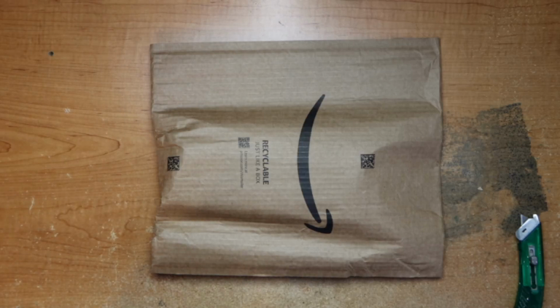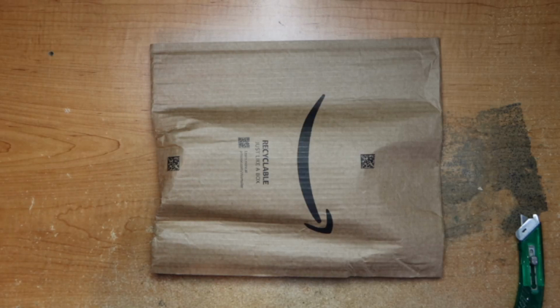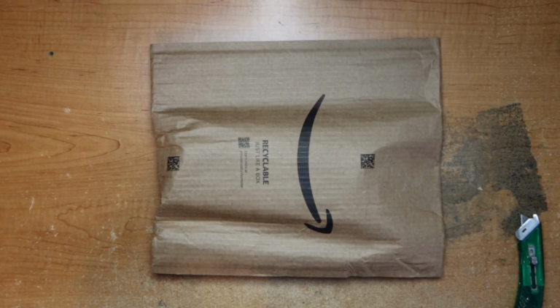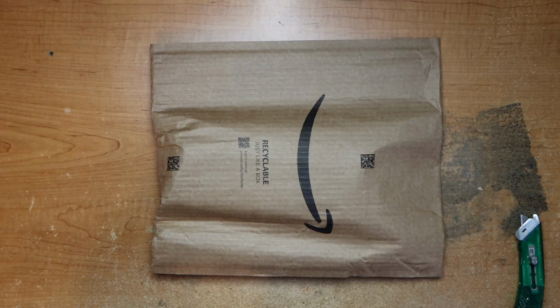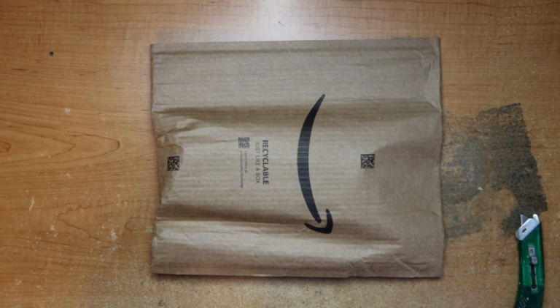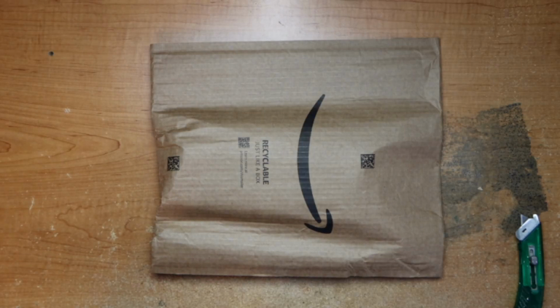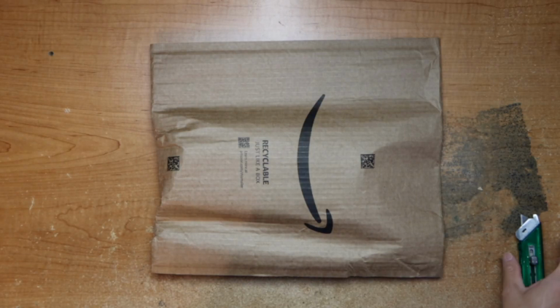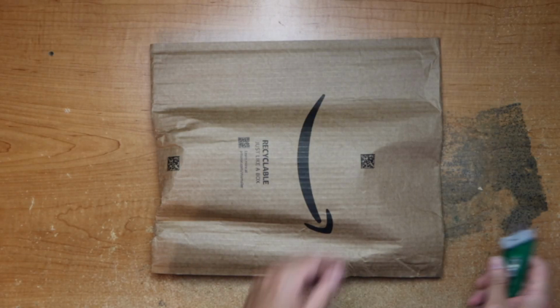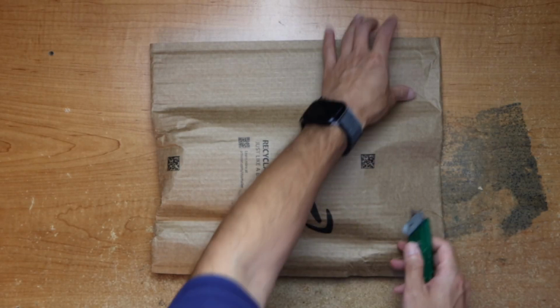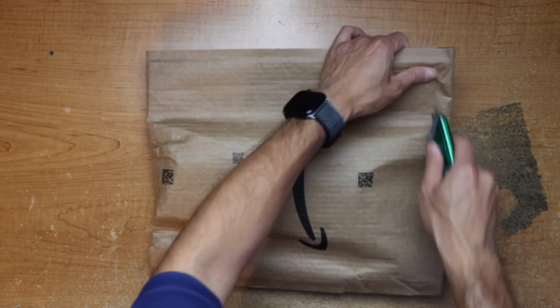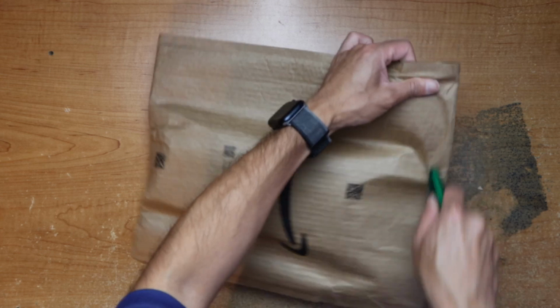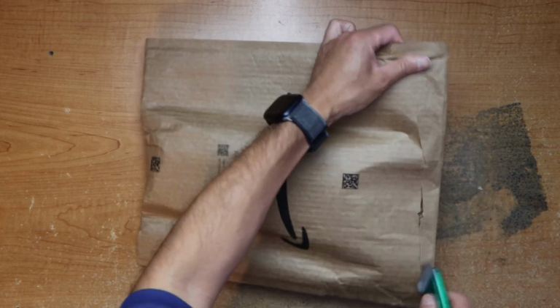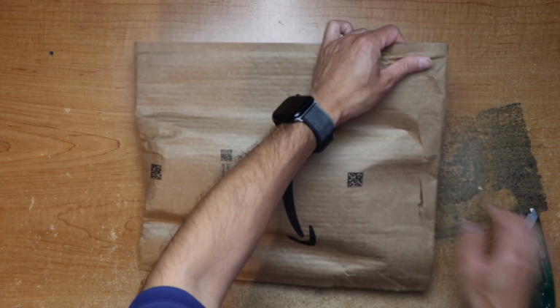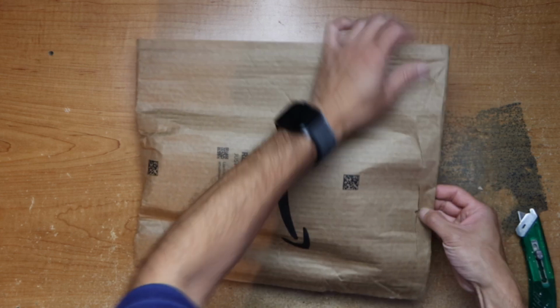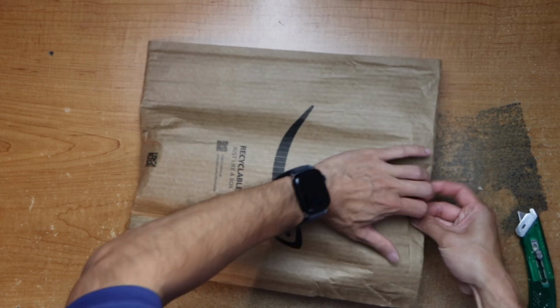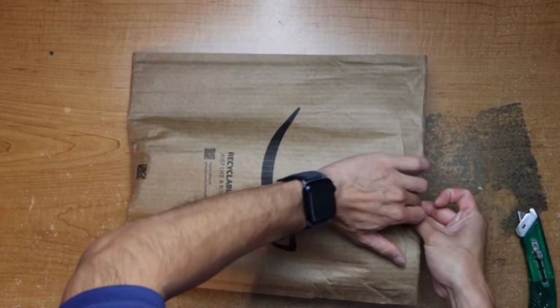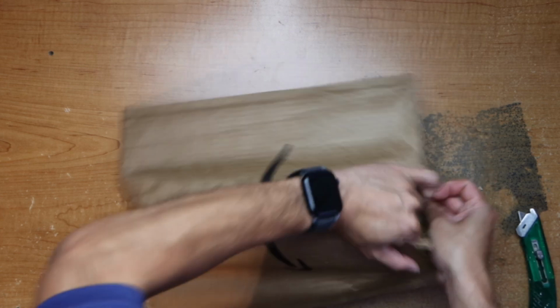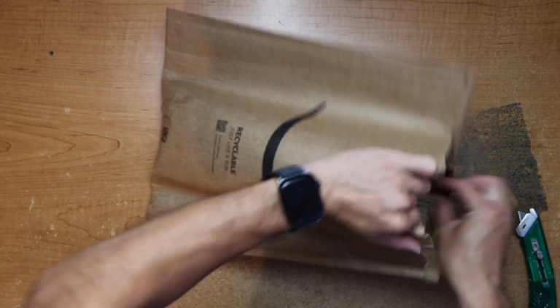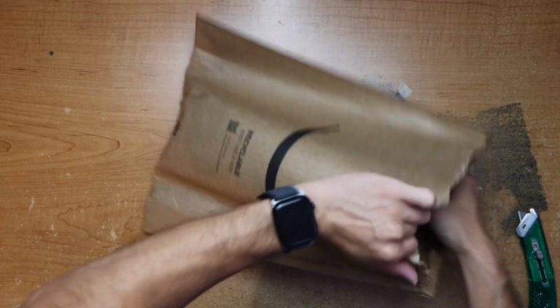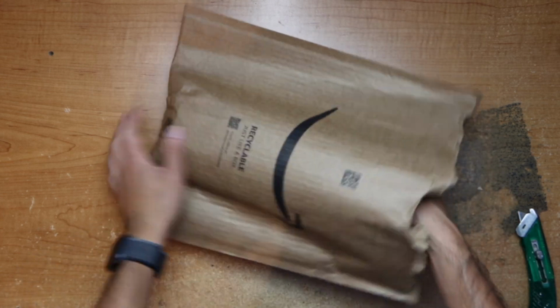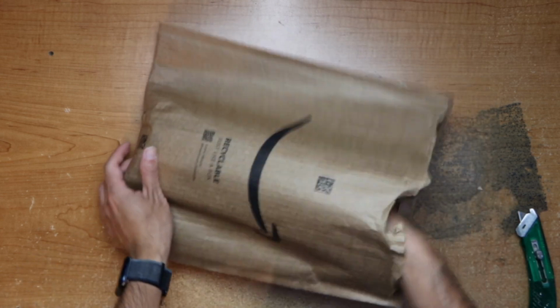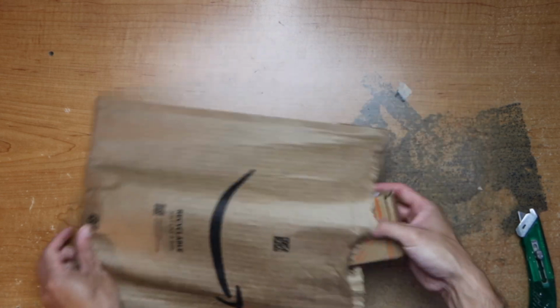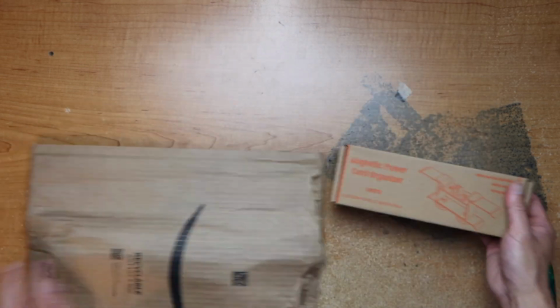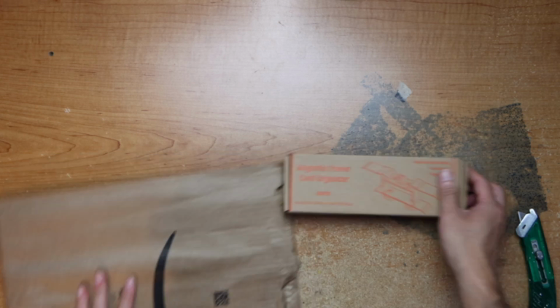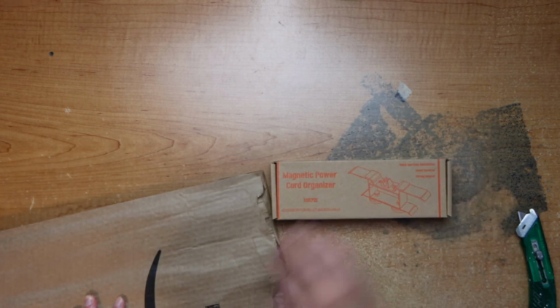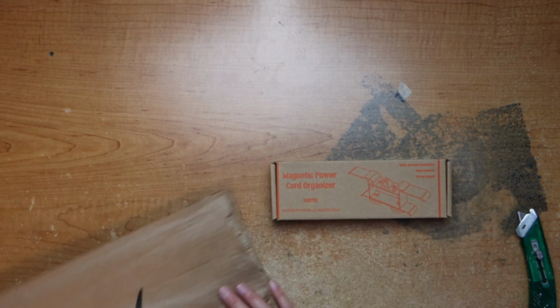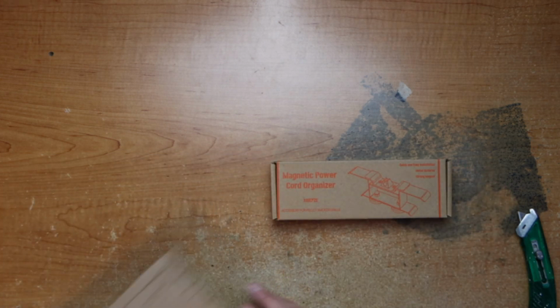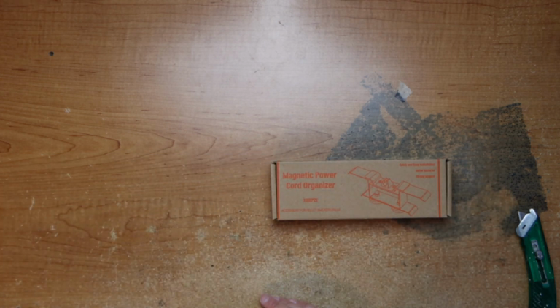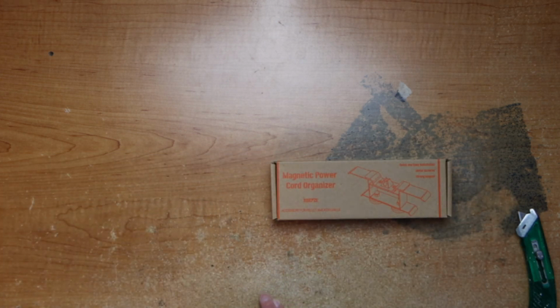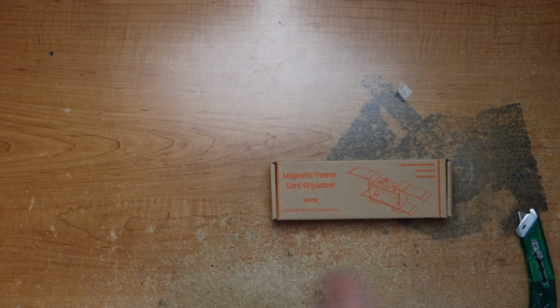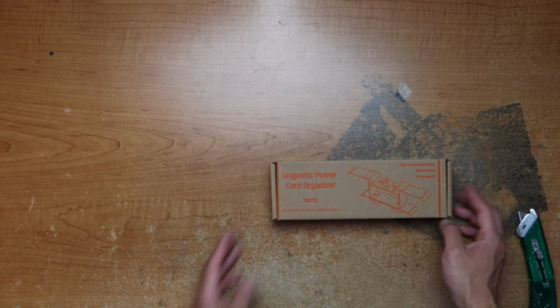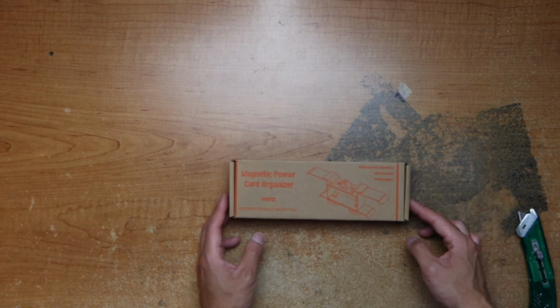Hey guys, this is Robert and here's a package so let's open it up and see what's inside. Magnetic power cord organizer.